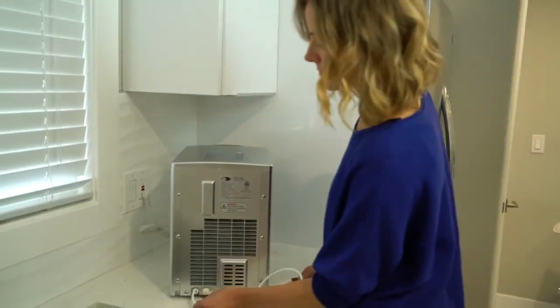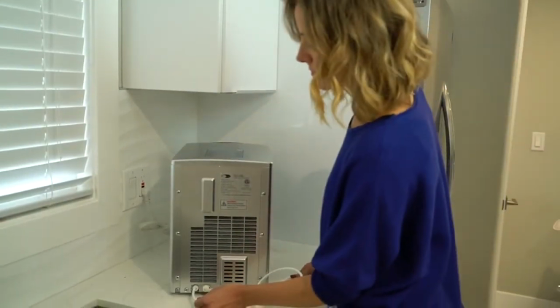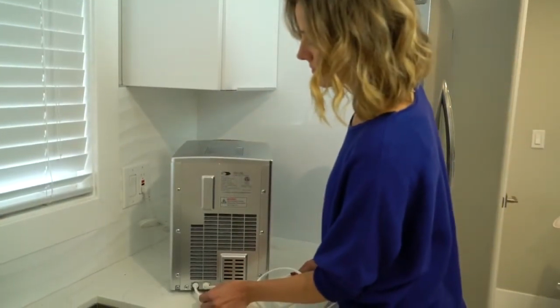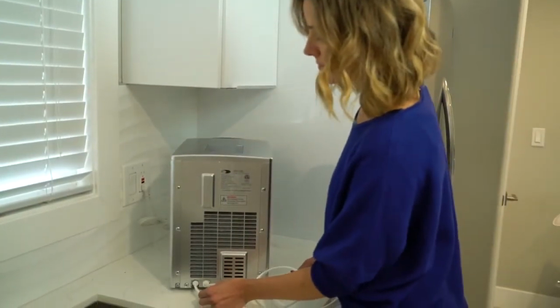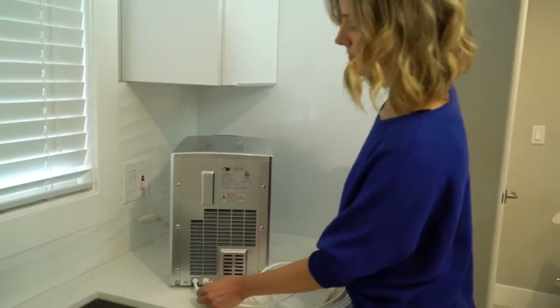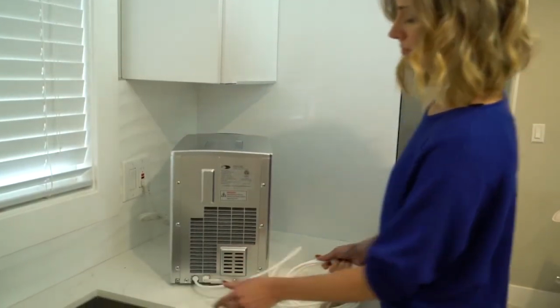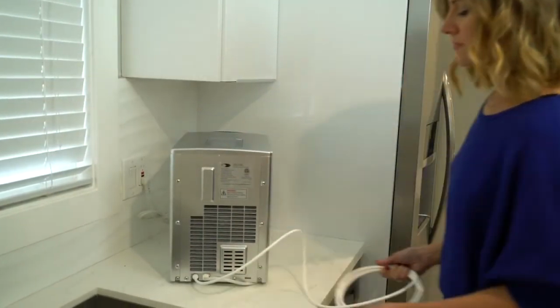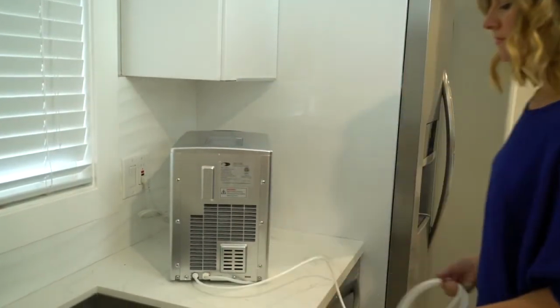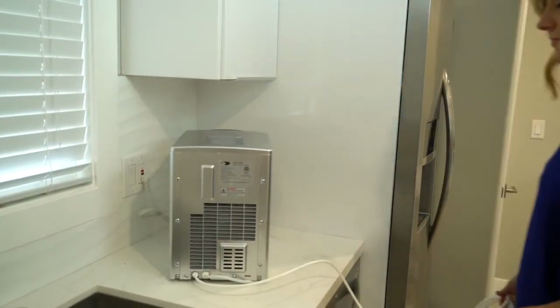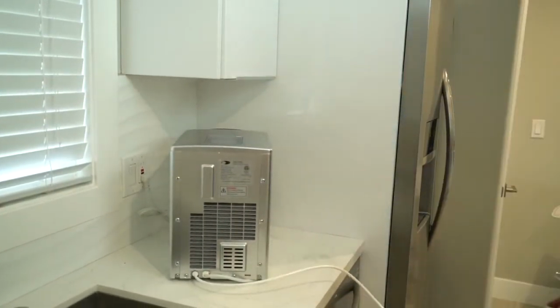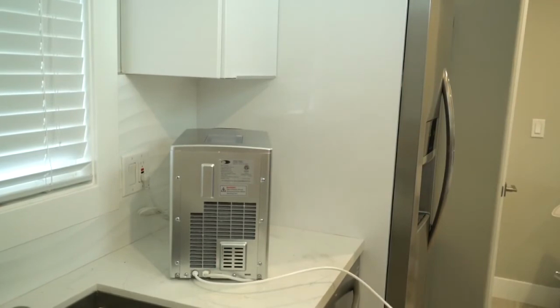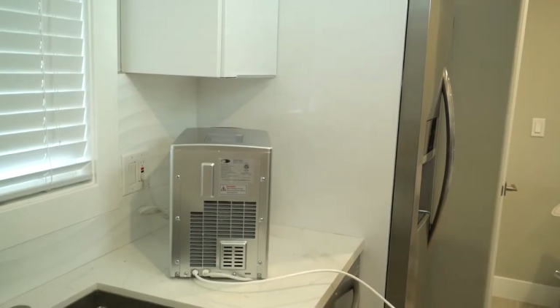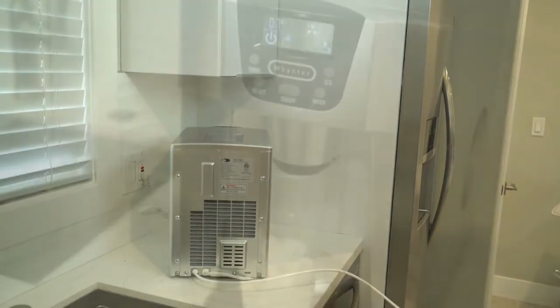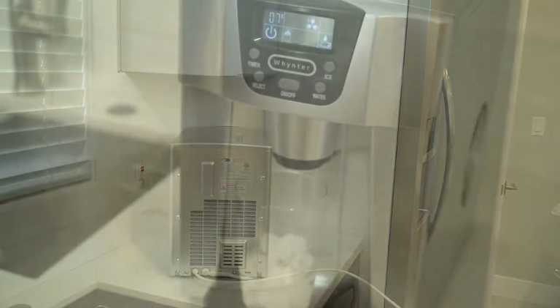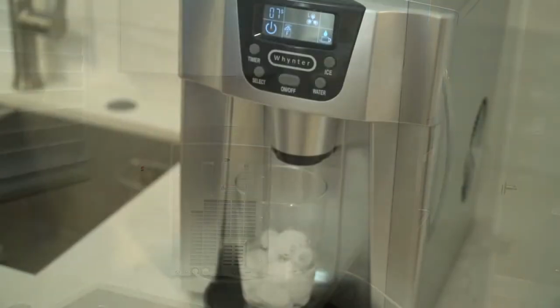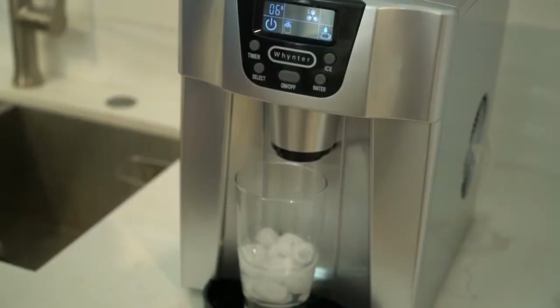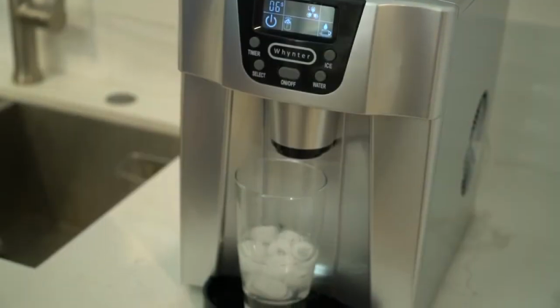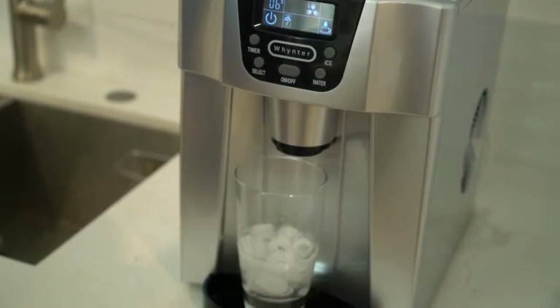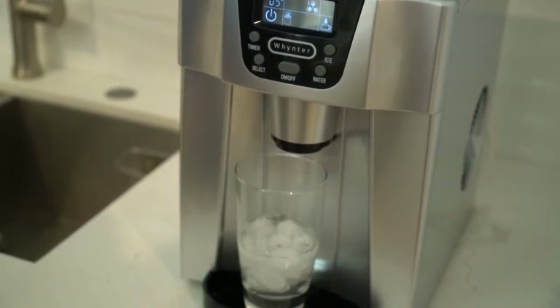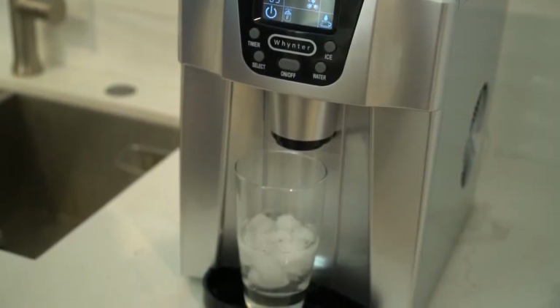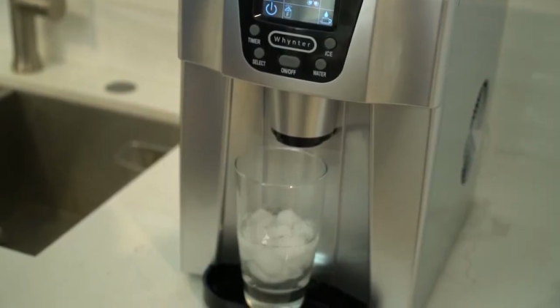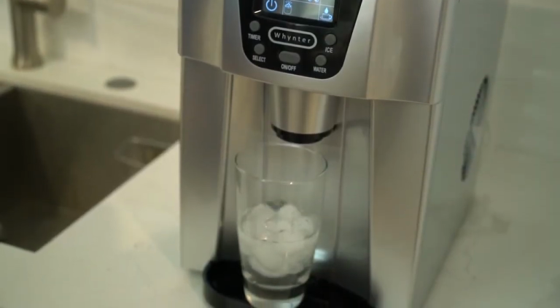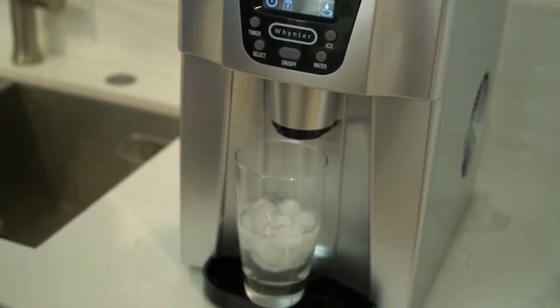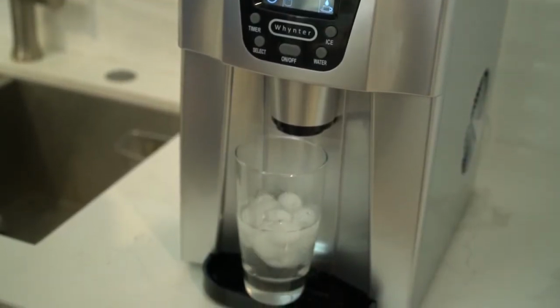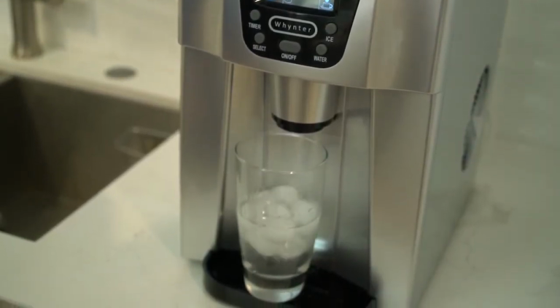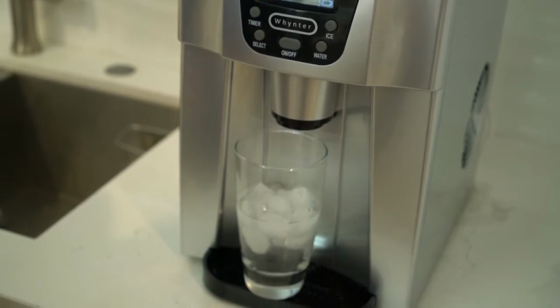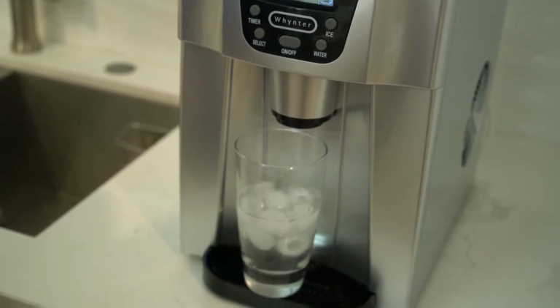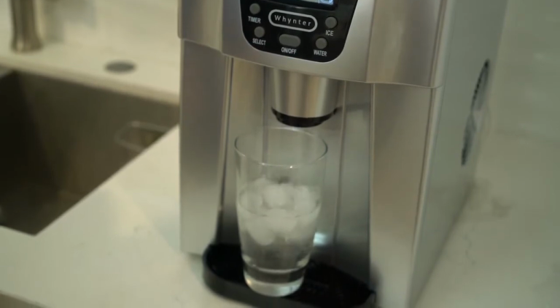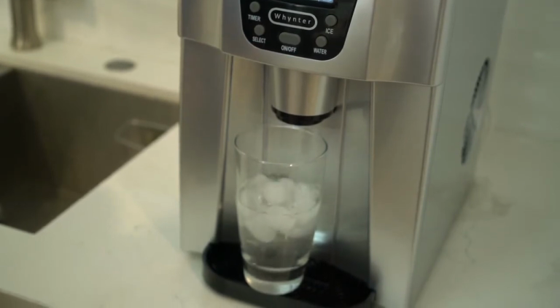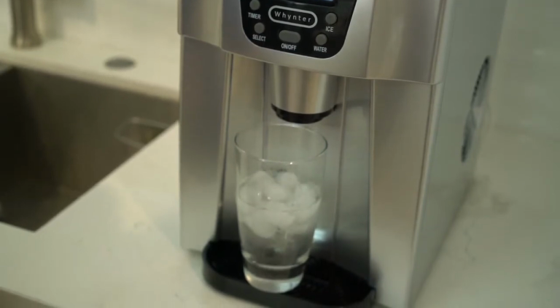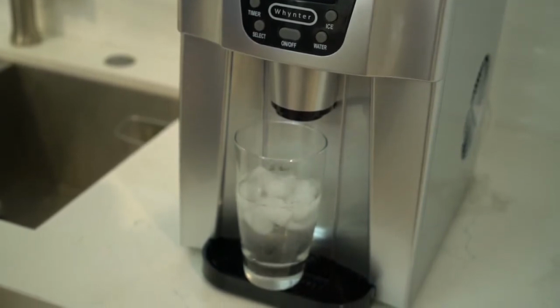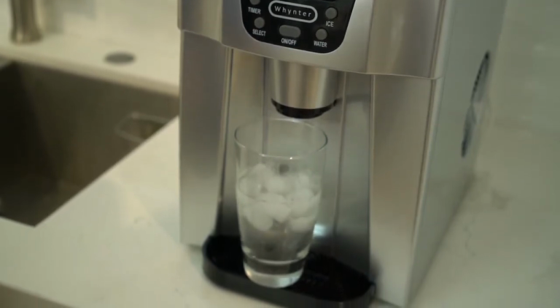Simply connect the unit to a water main using the water hose that is included. The unit will draw water for ice making continuously. We recommend installing the direct water connection by a licensed plumber only.